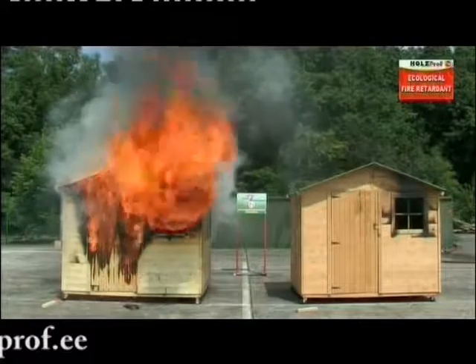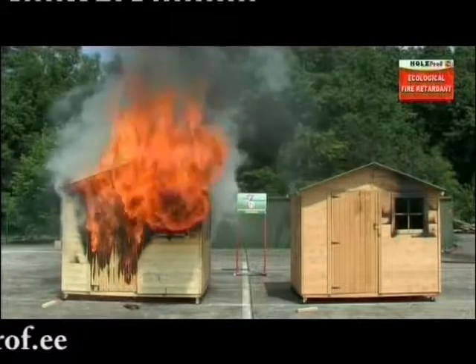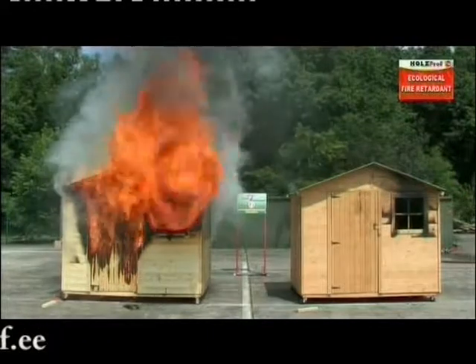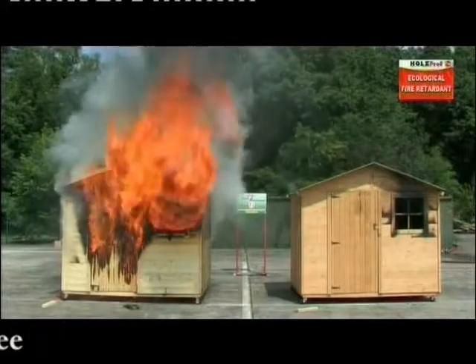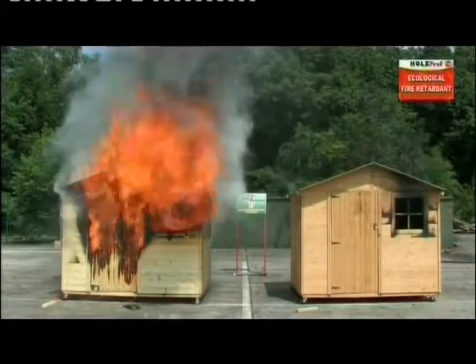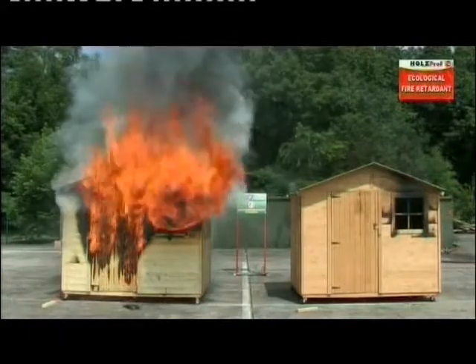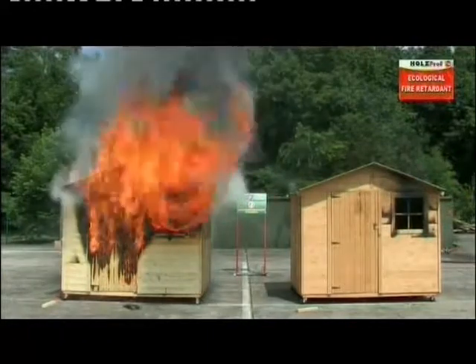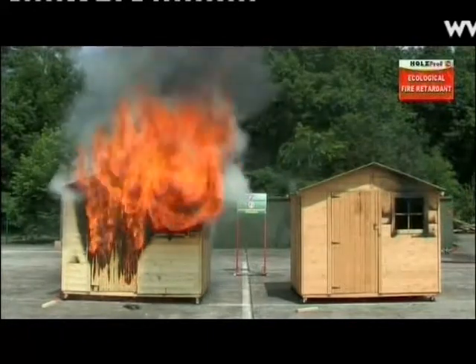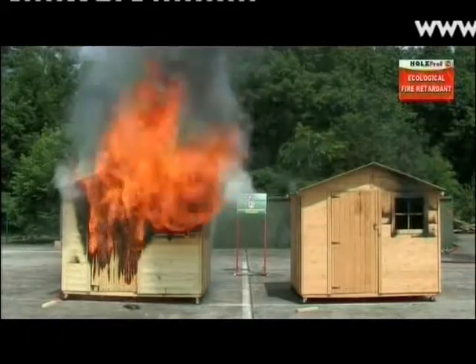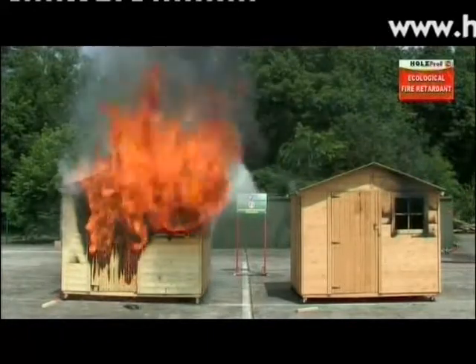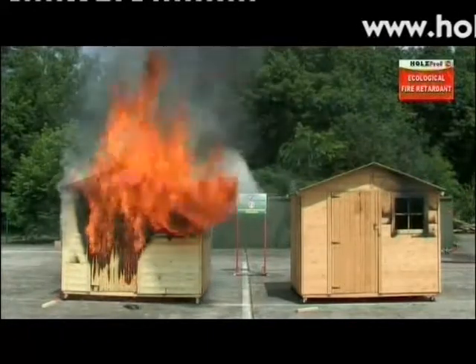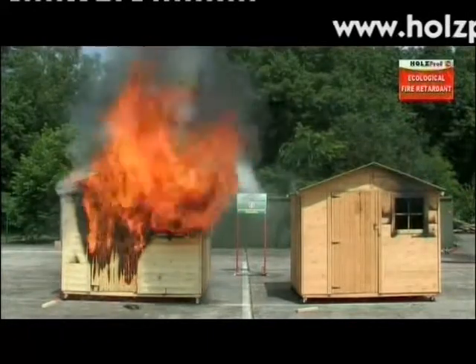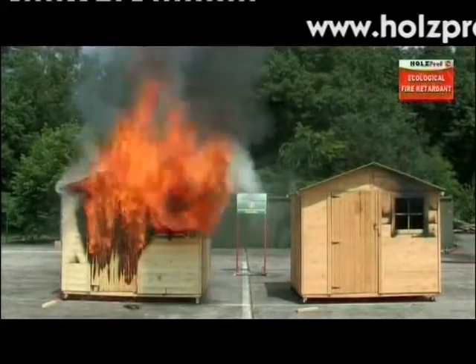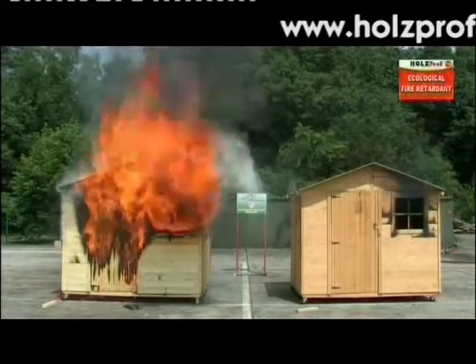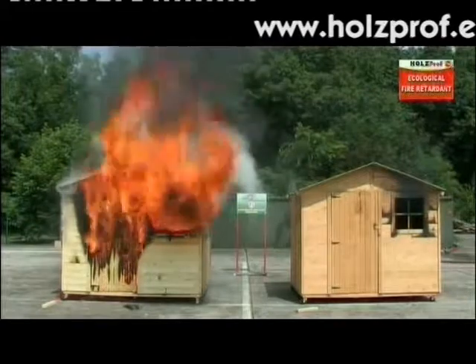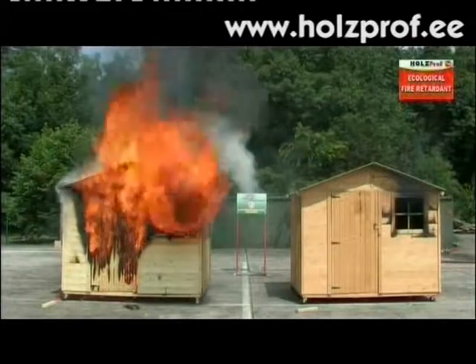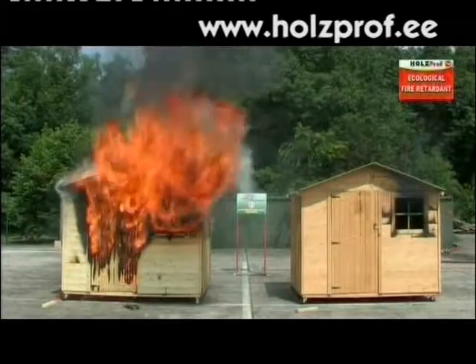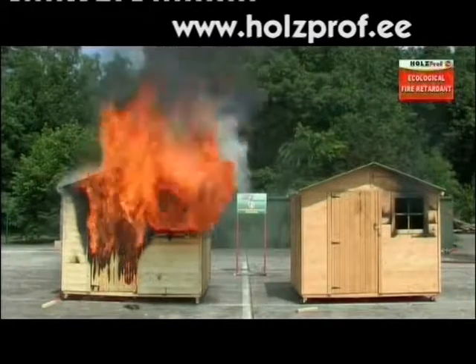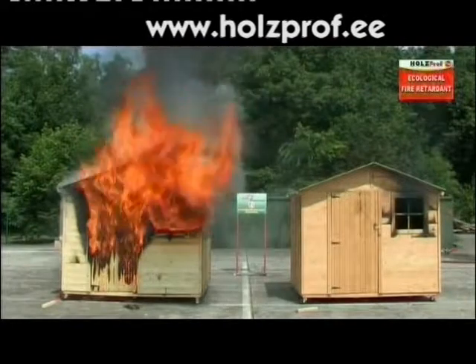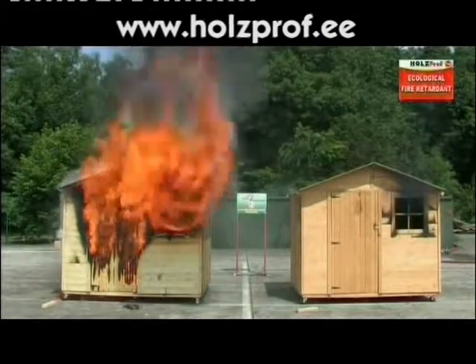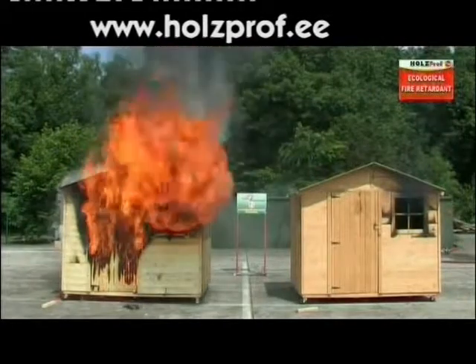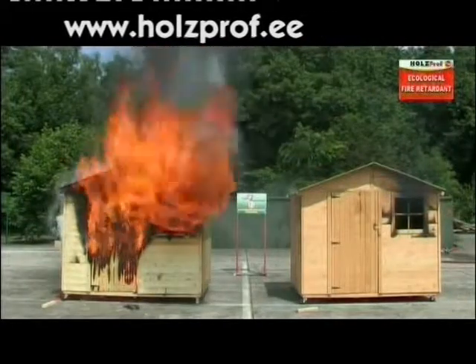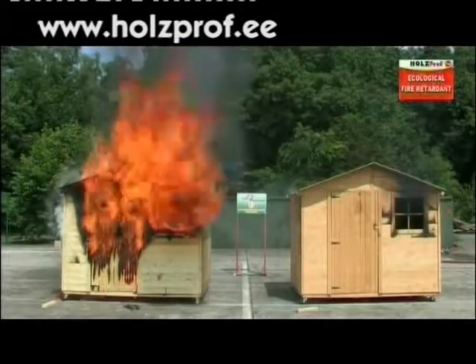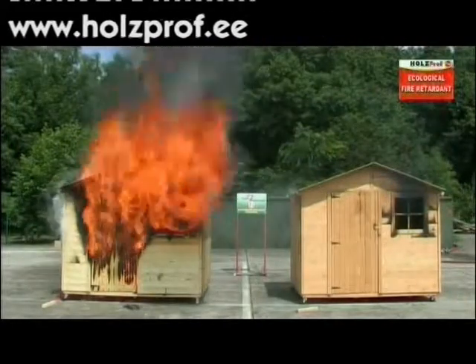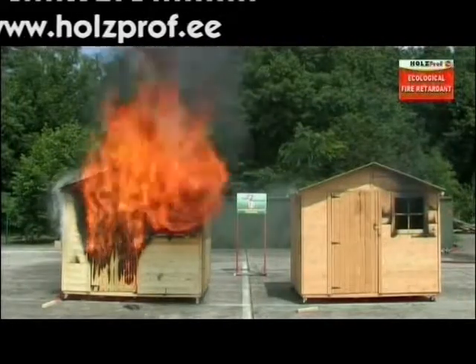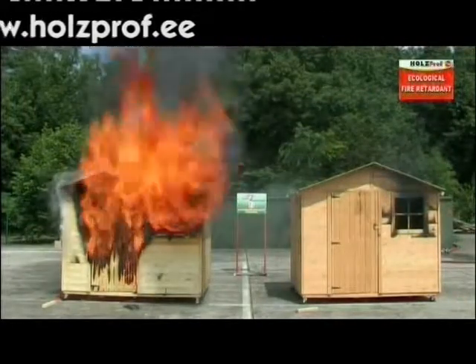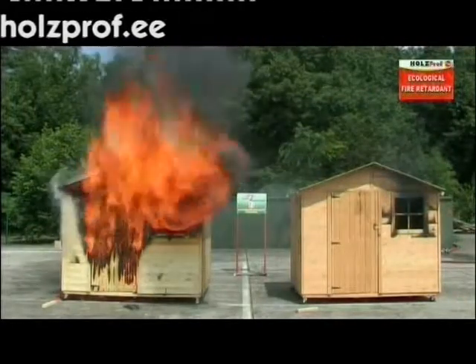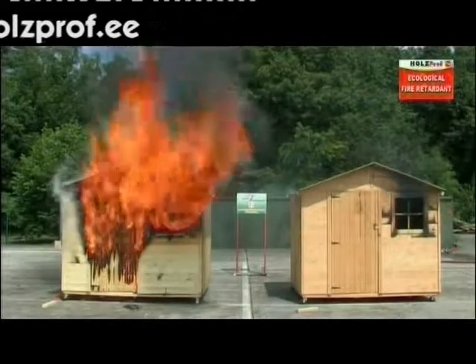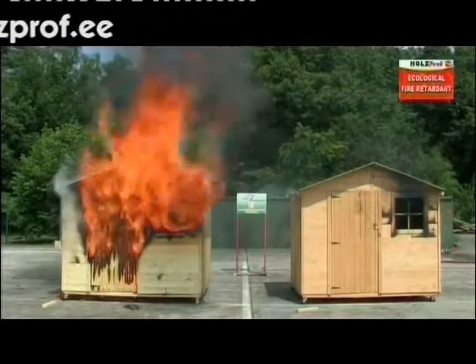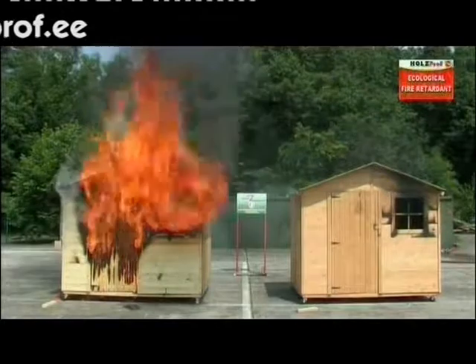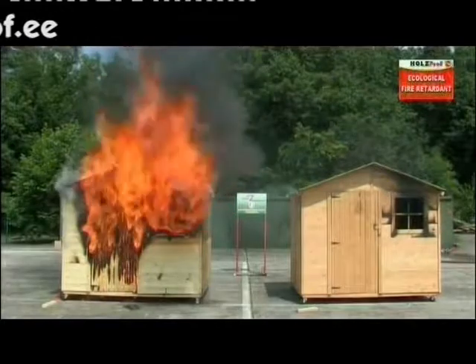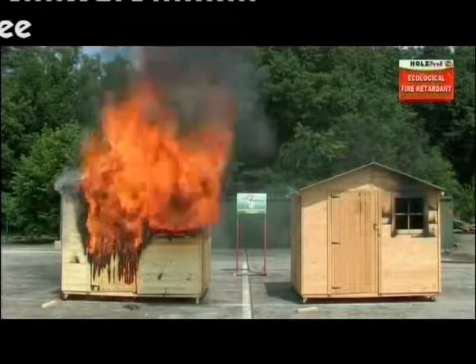Holtzprof Ecological Fire Retardant is patented worldwide. Holtzprof can be applied to all kinds of untreated wood.